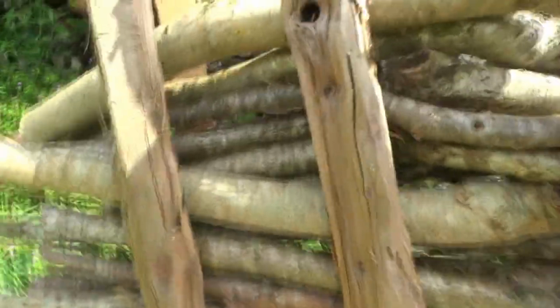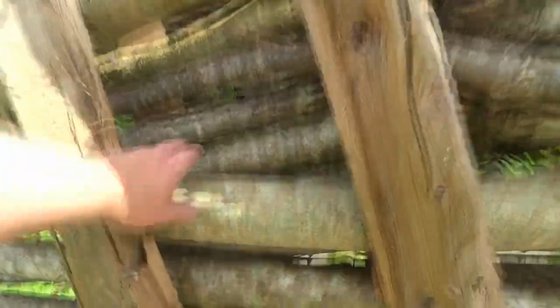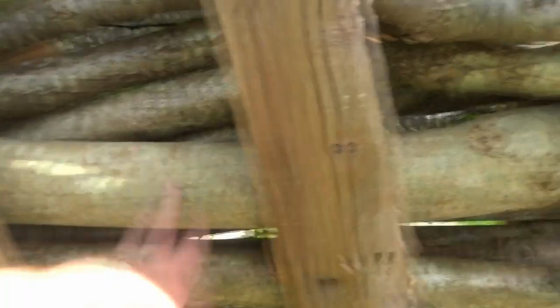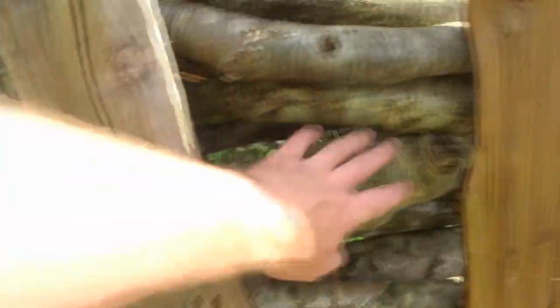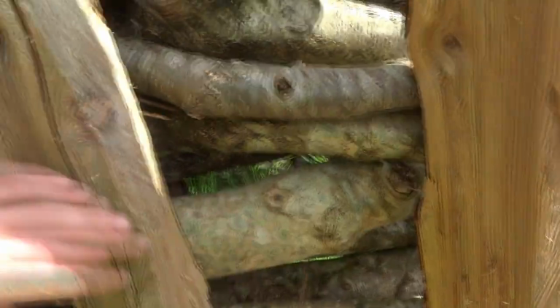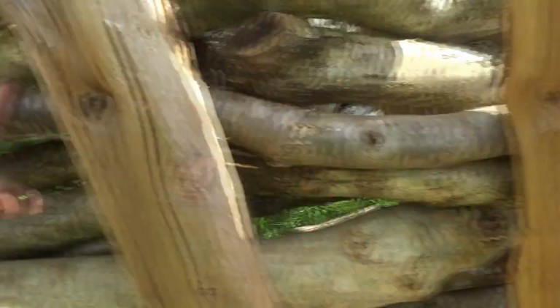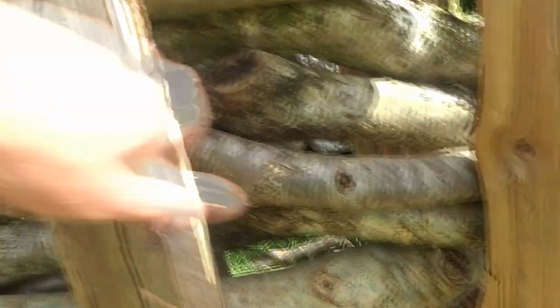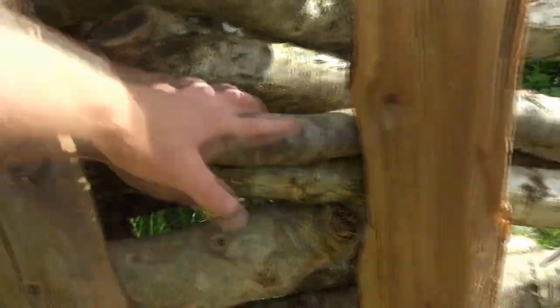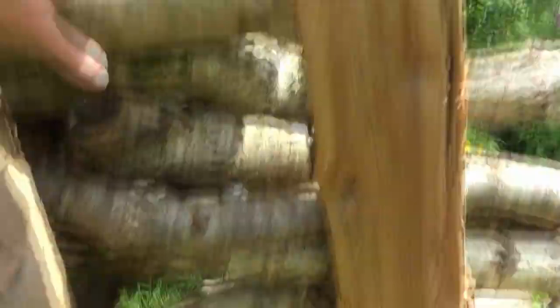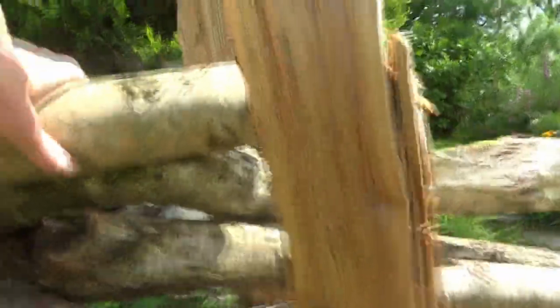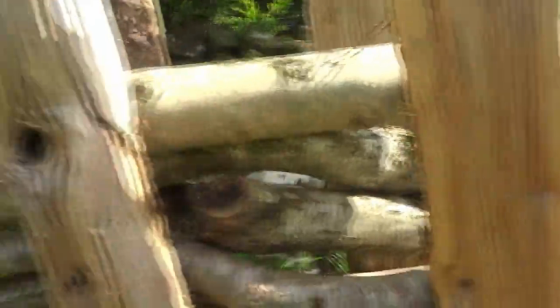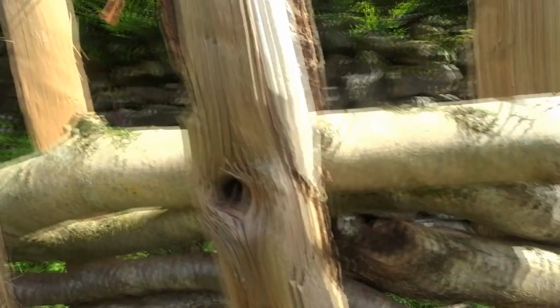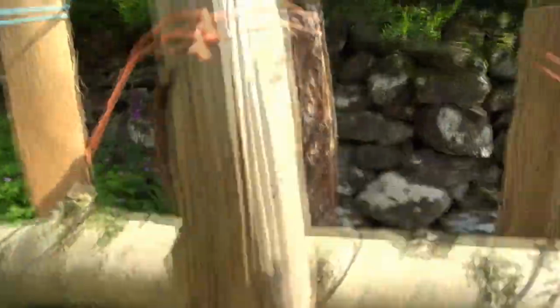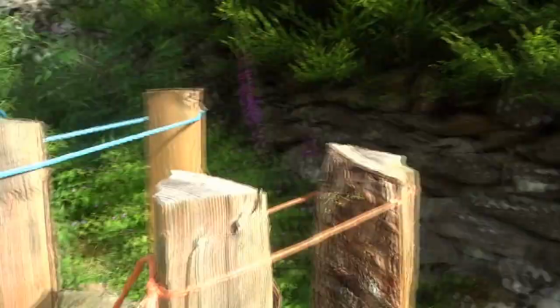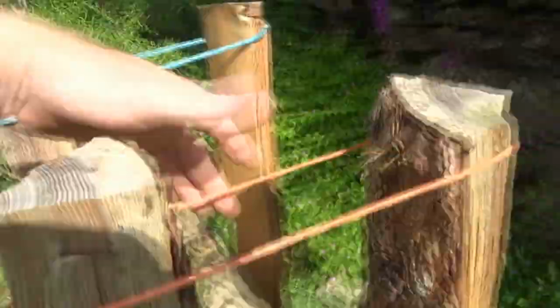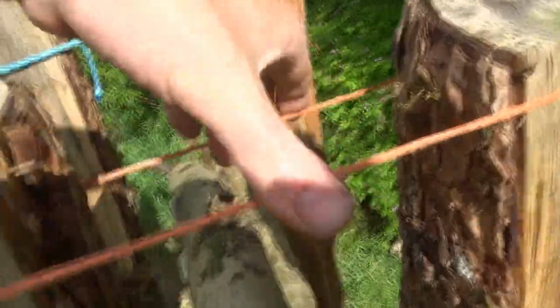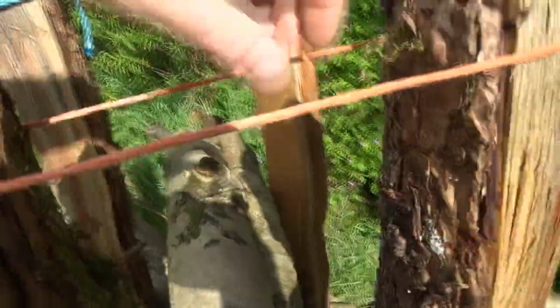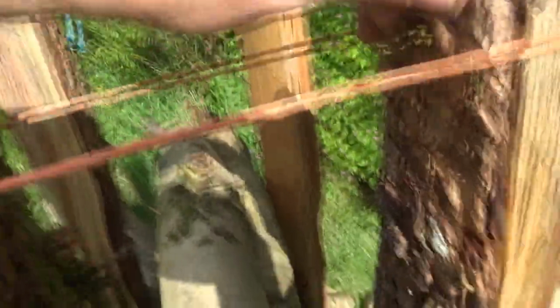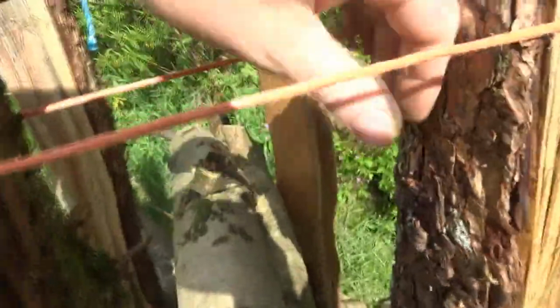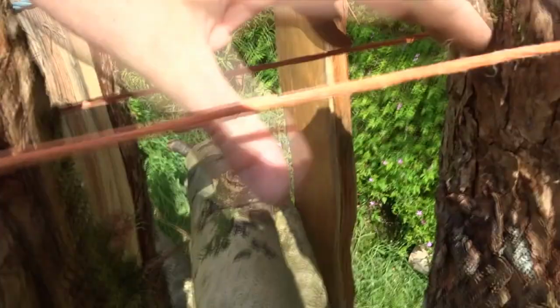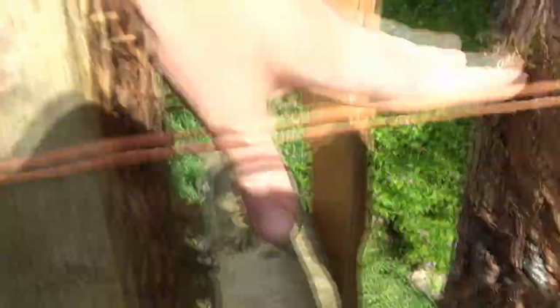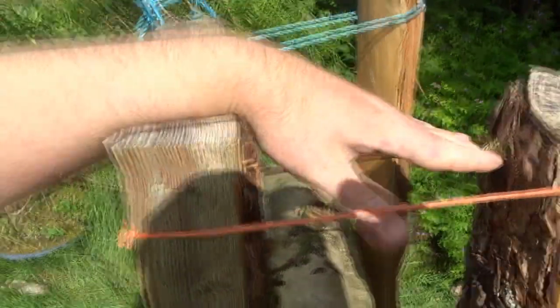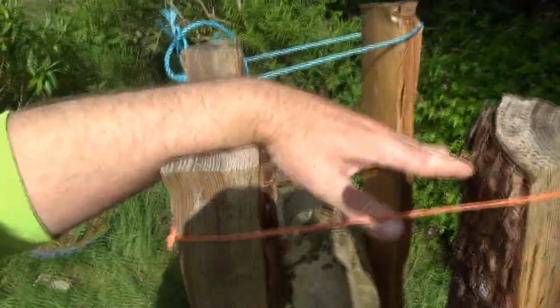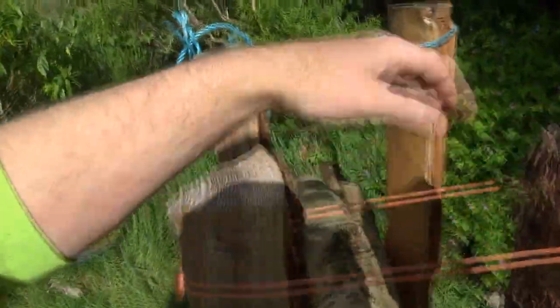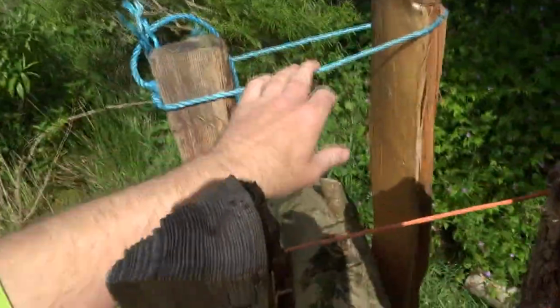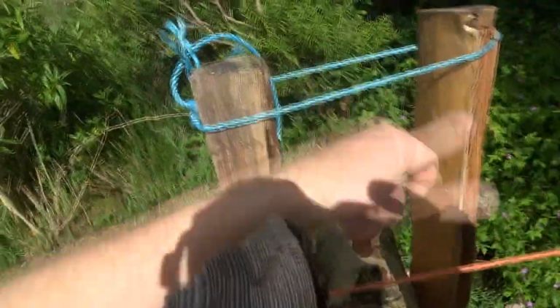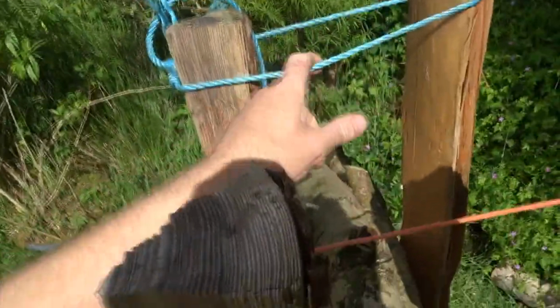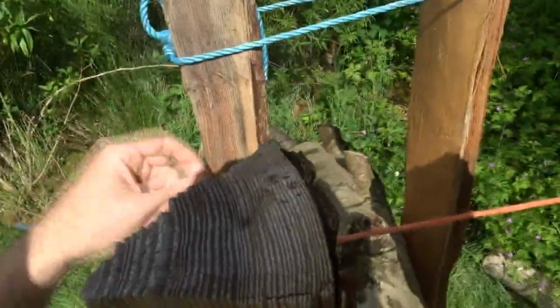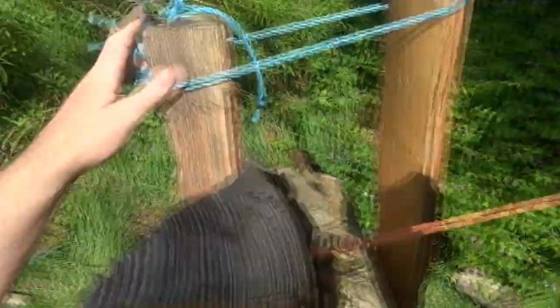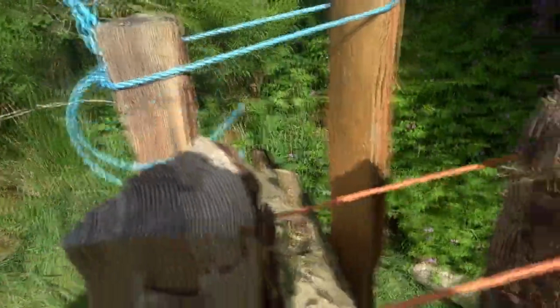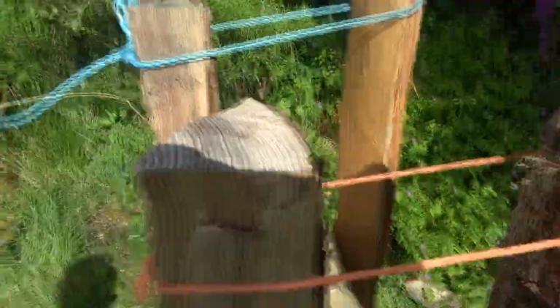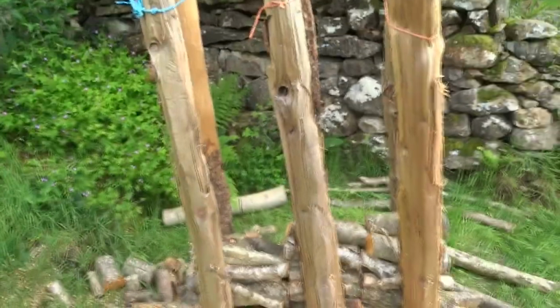So put the bent ones up at the top like this, and you can still cut through them. The important thing is to have some string here to stop the posts spreading apart.